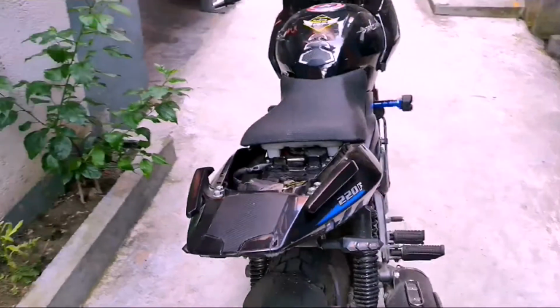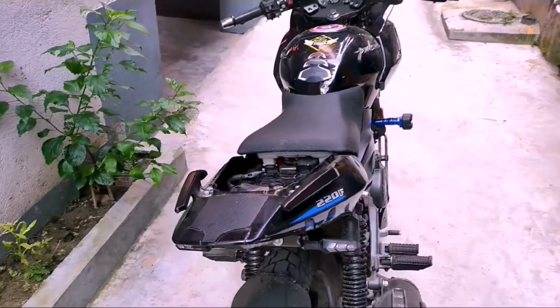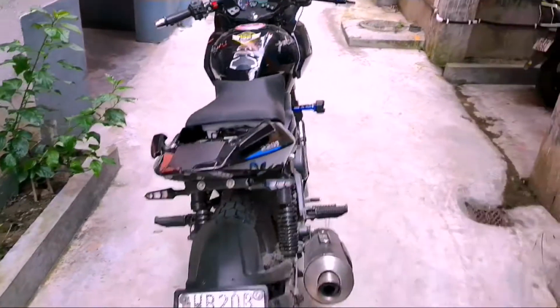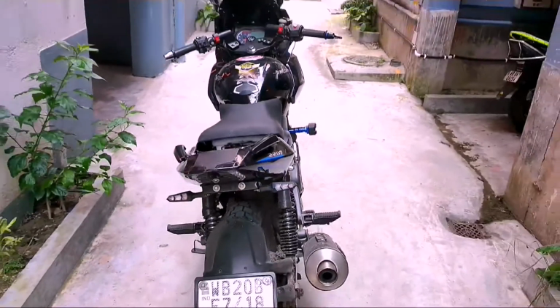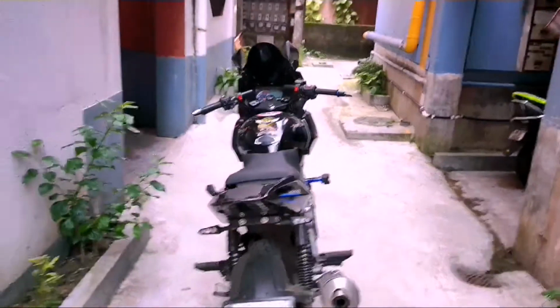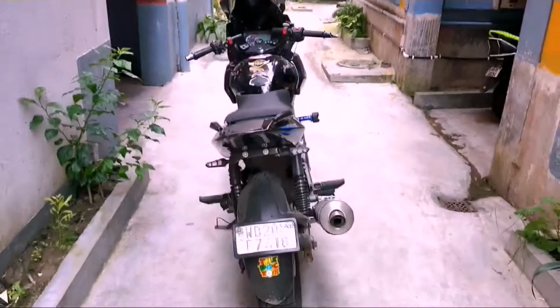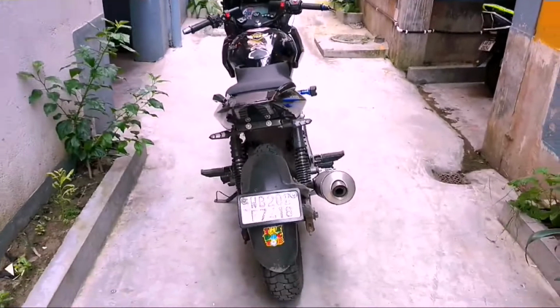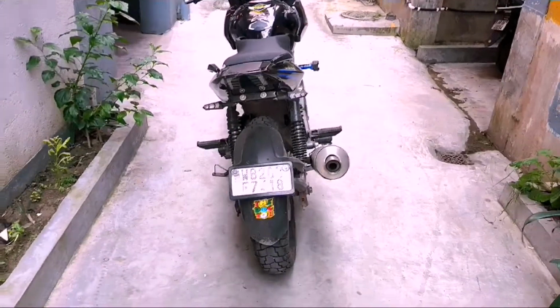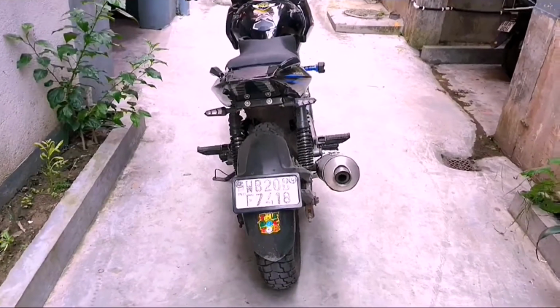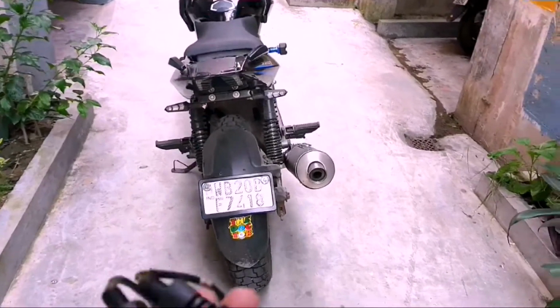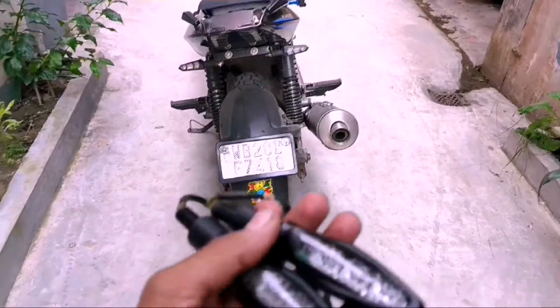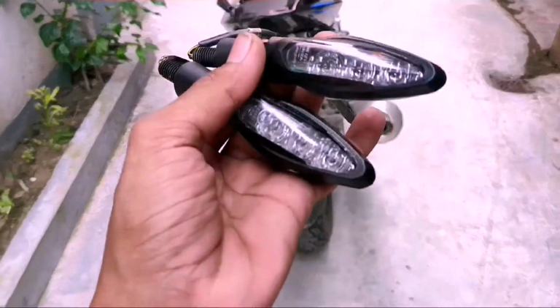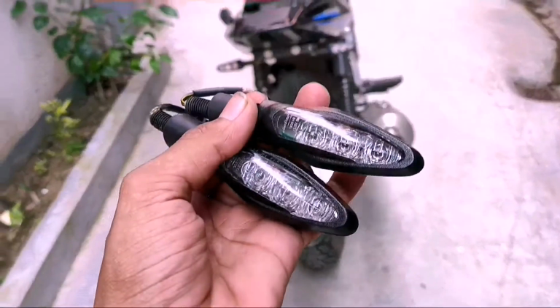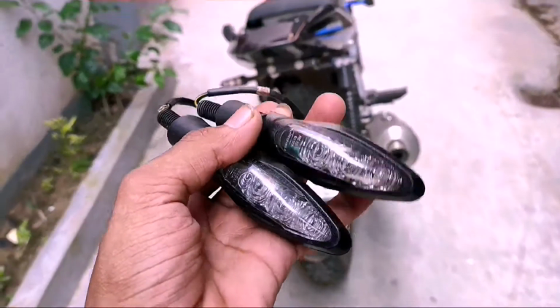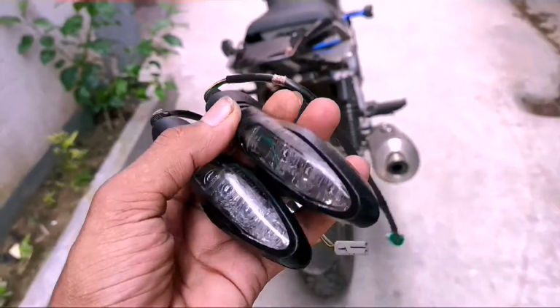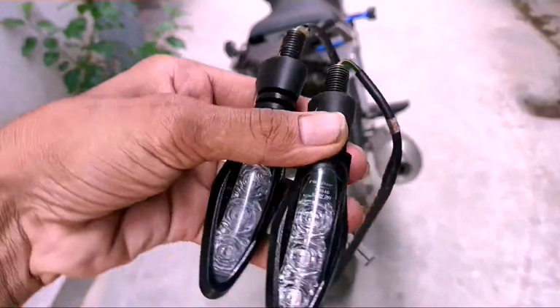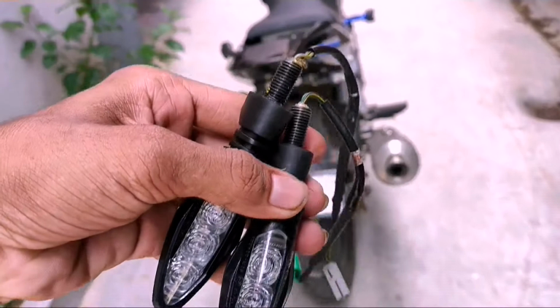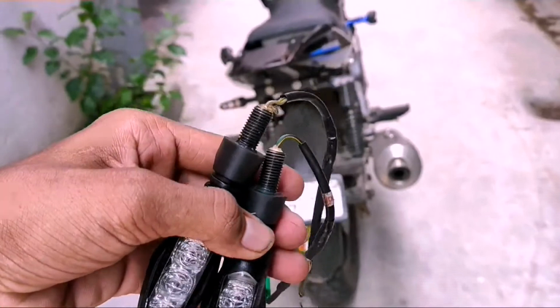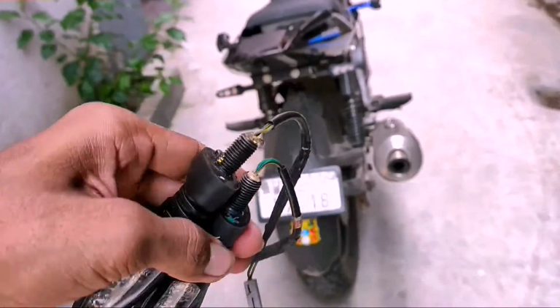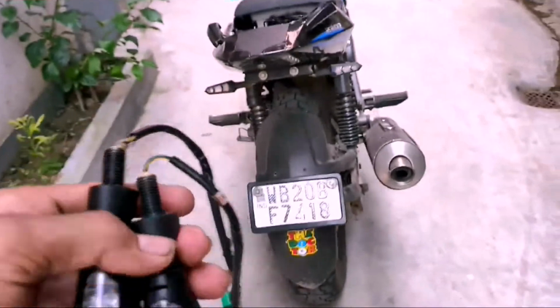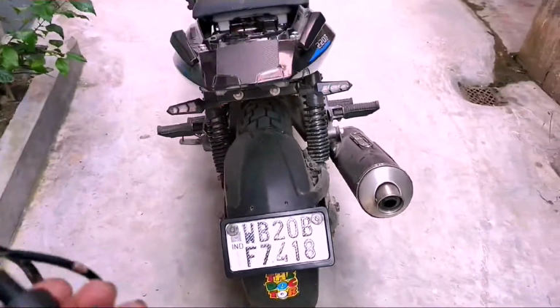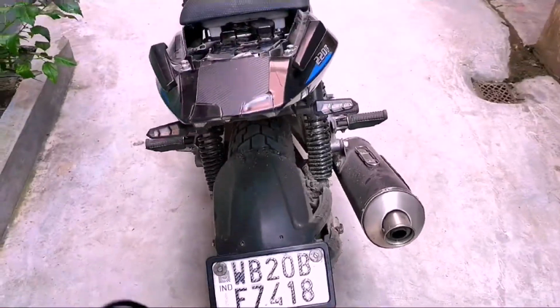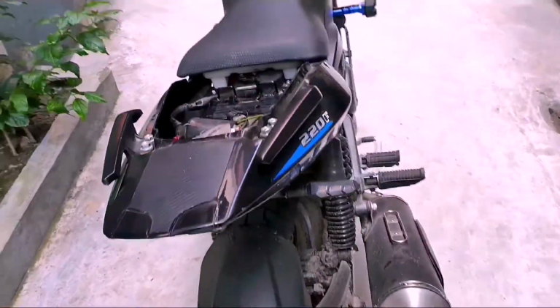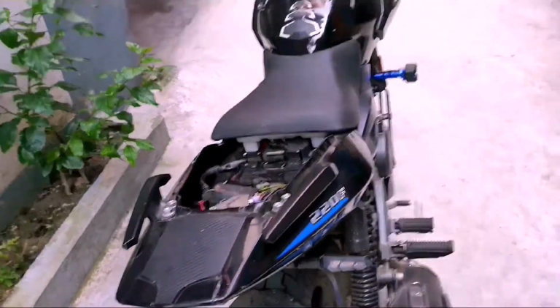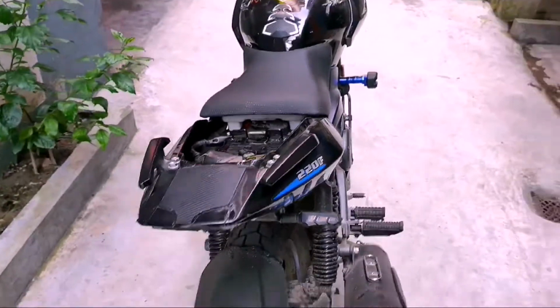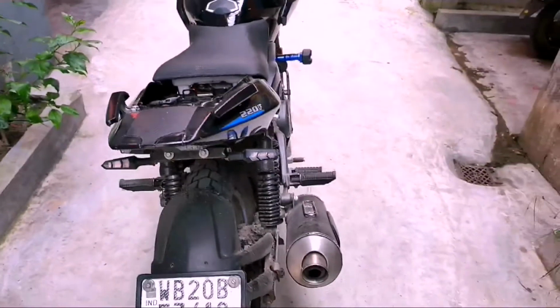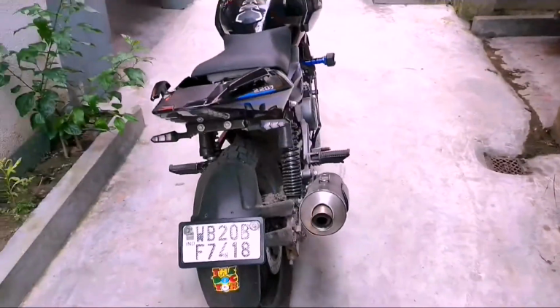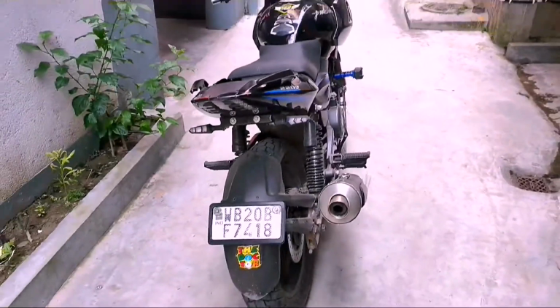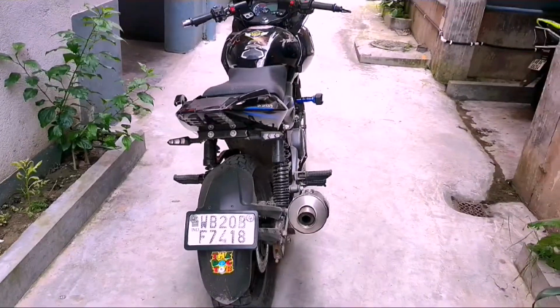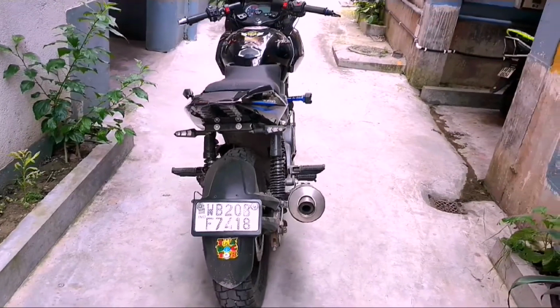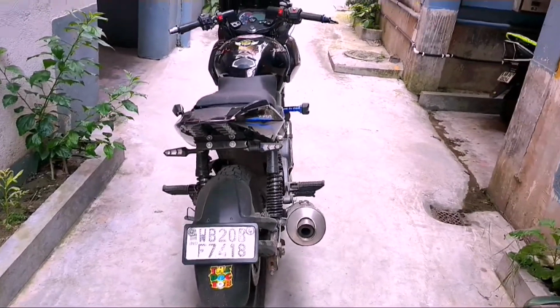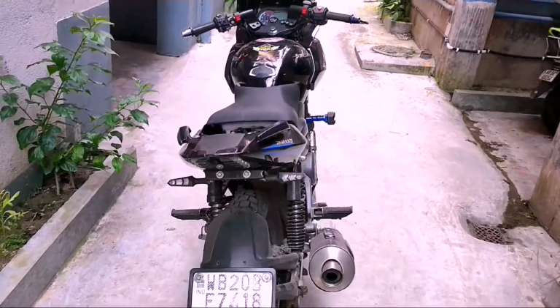Hi guys, welcome back to my channel. This video is about KTM indicators which I am going to install in my Pulsar 220. Let's see after installing how it looks — is it good or bad?